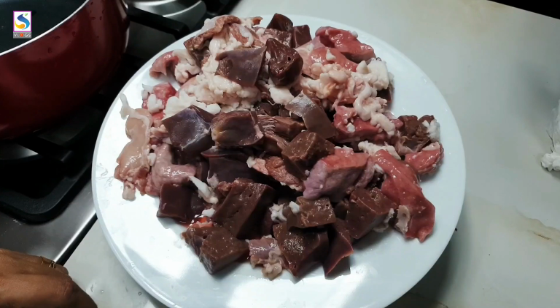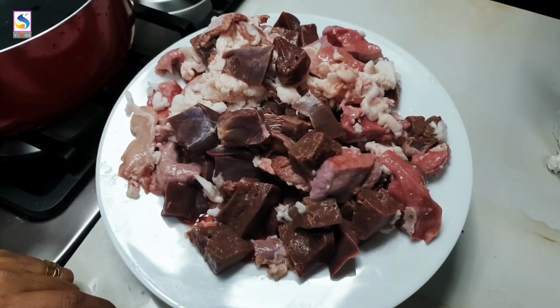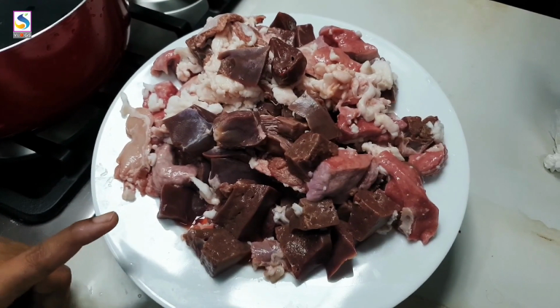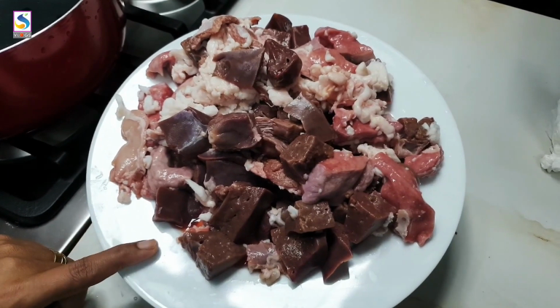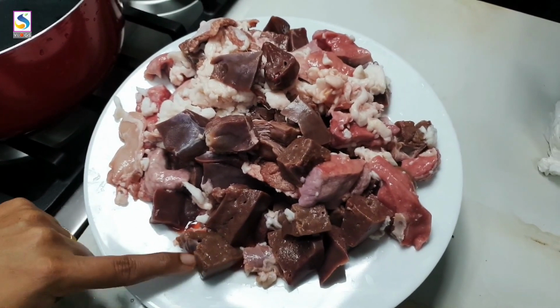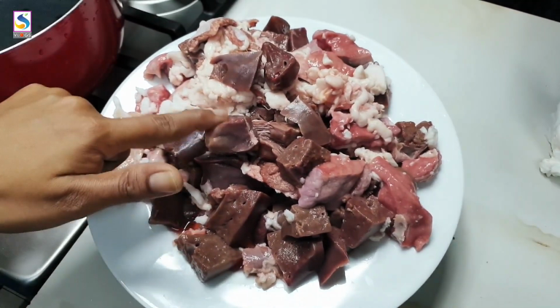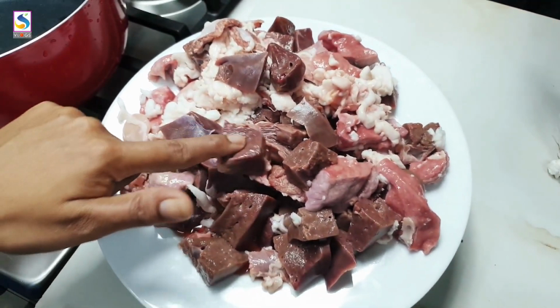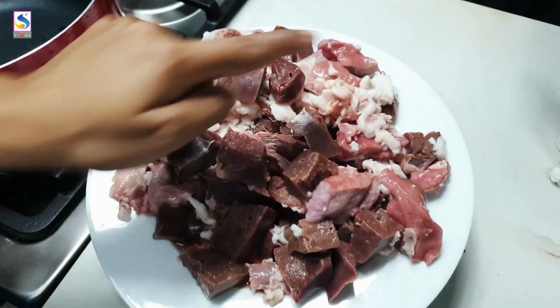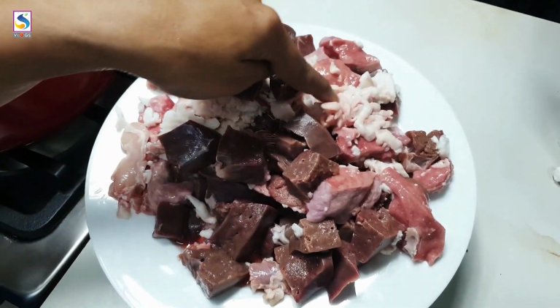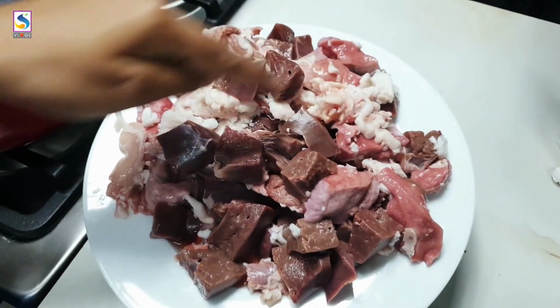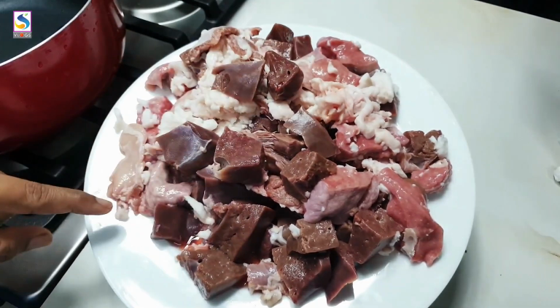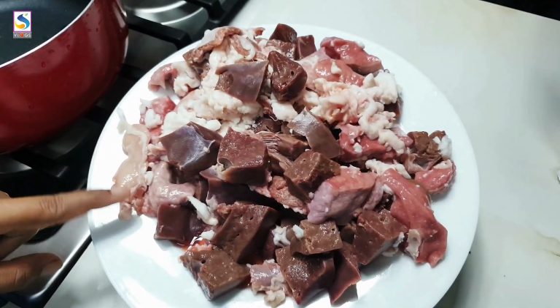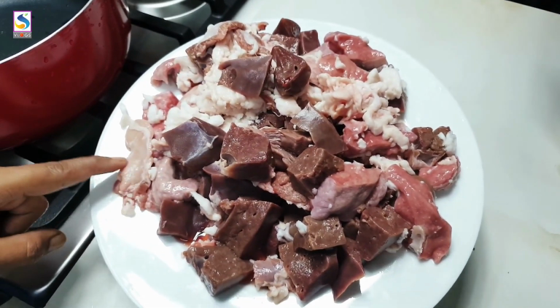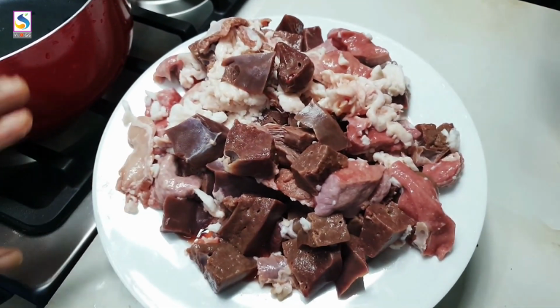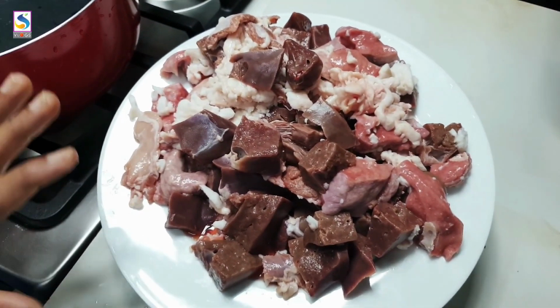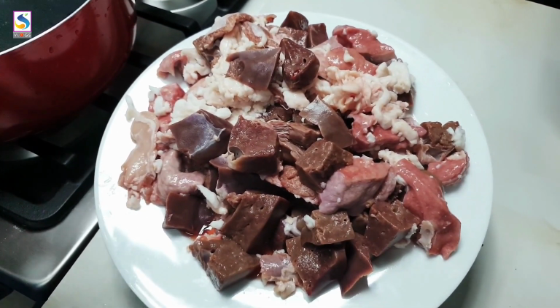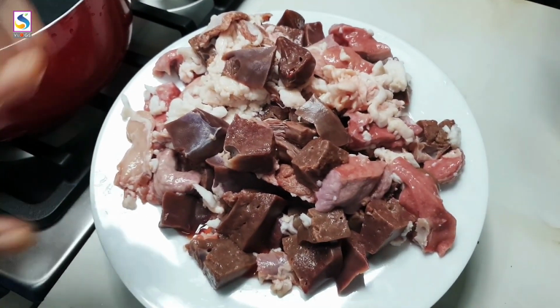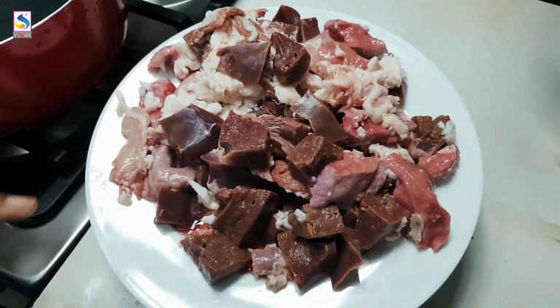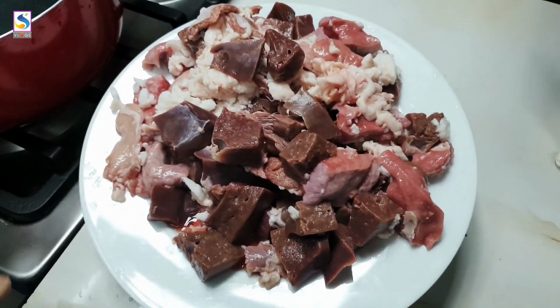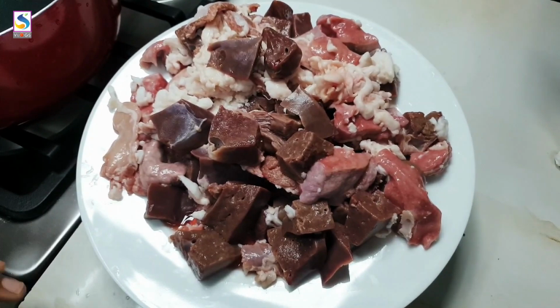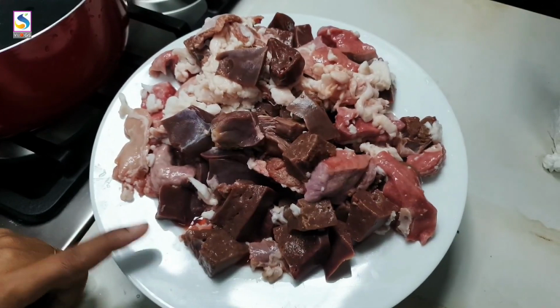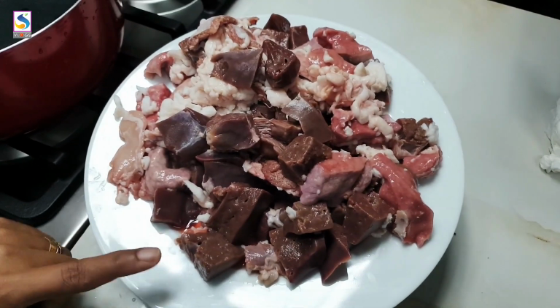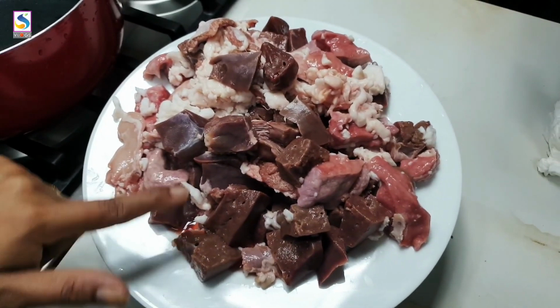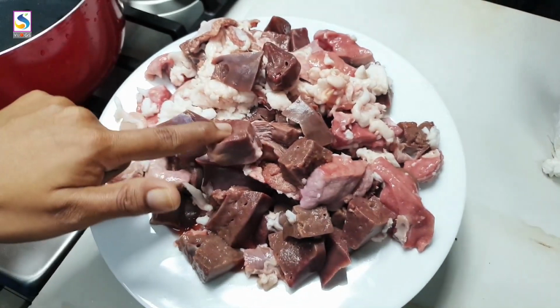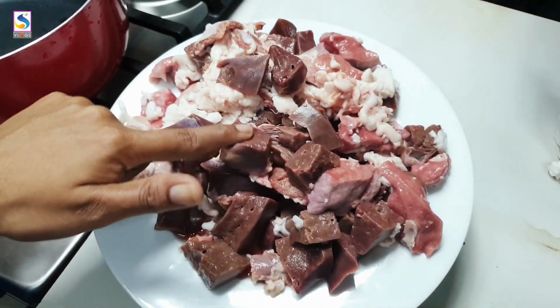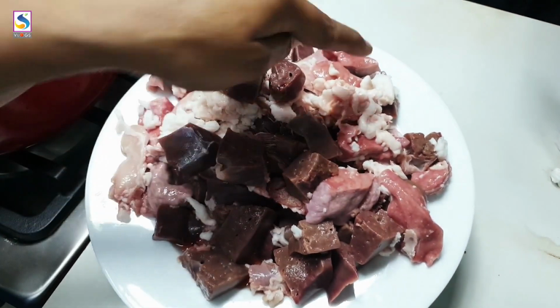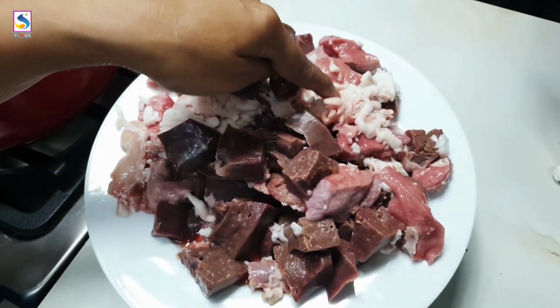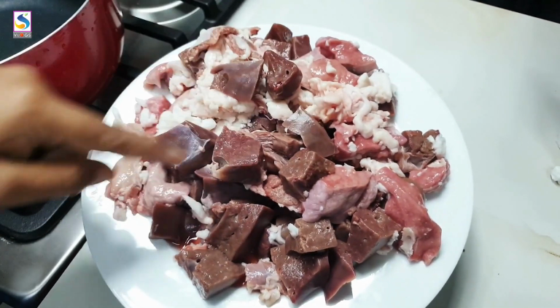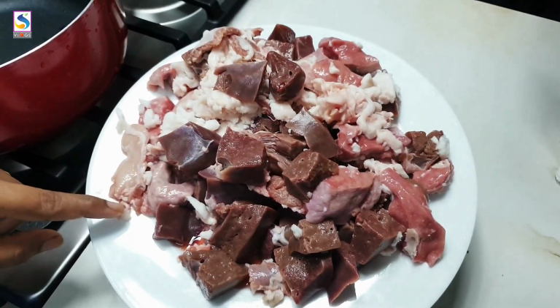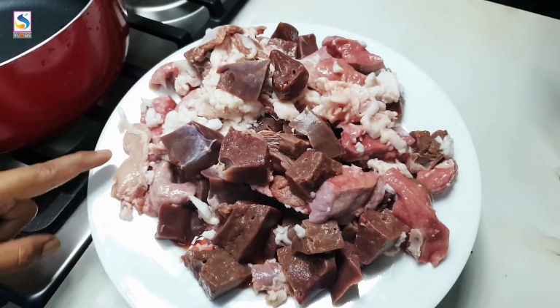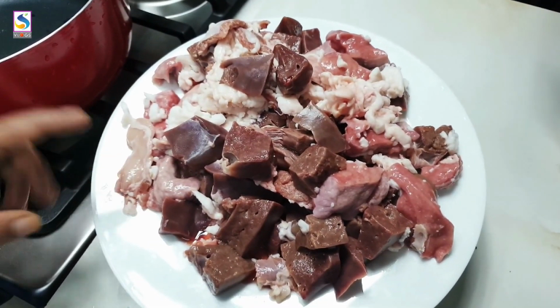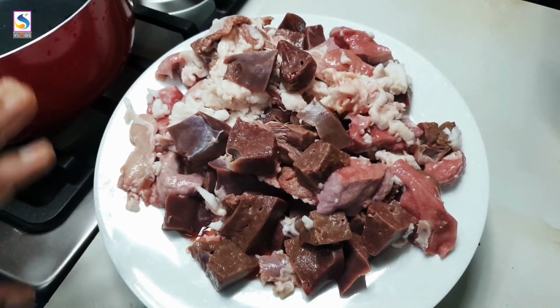Hello everyone, welcome to my new video. I am here today. It is very good. It is a good taste of fried jay.